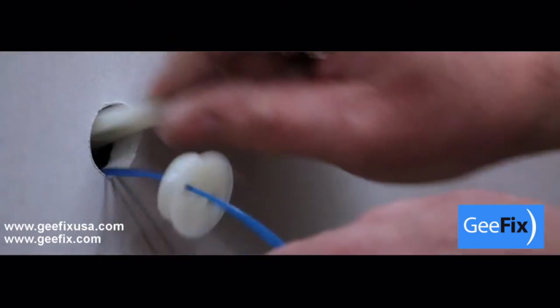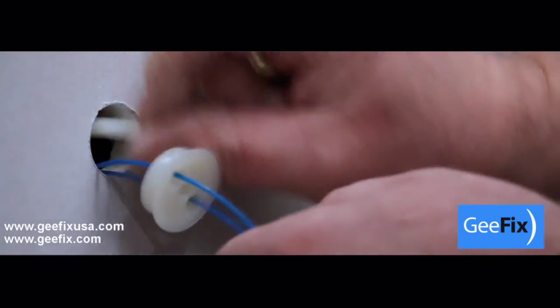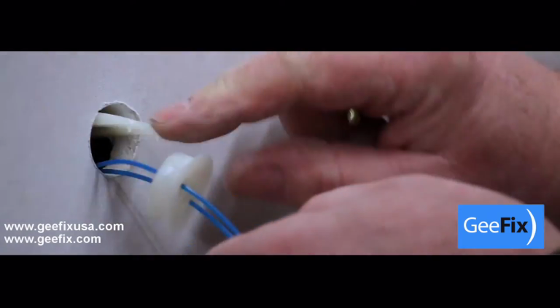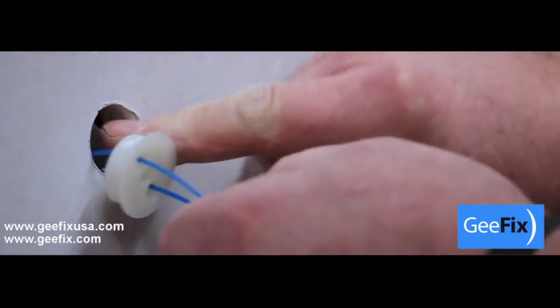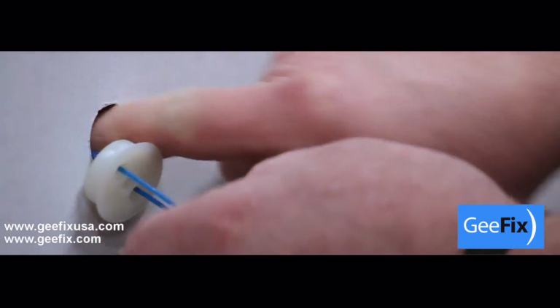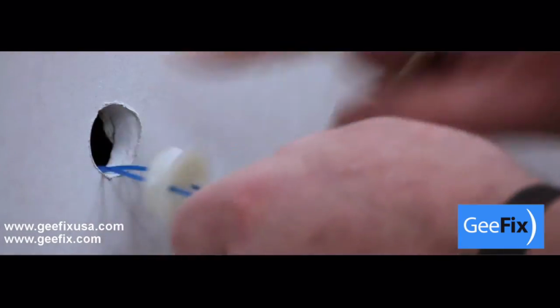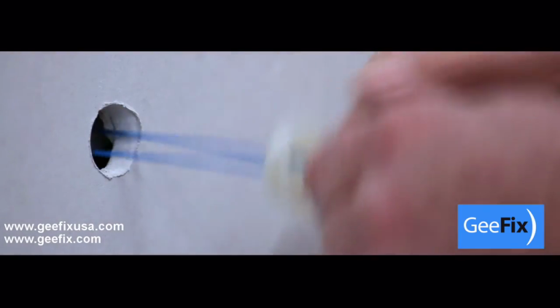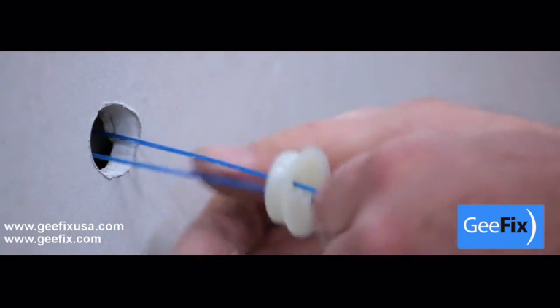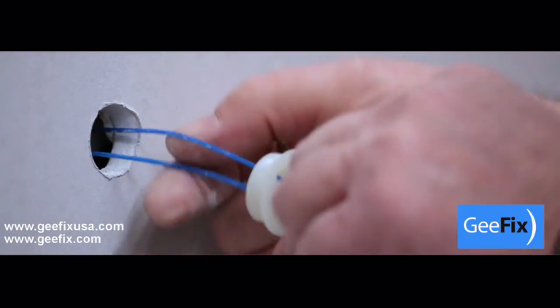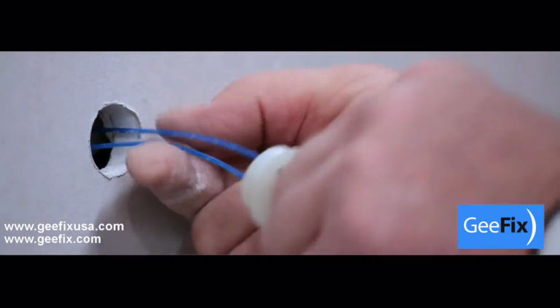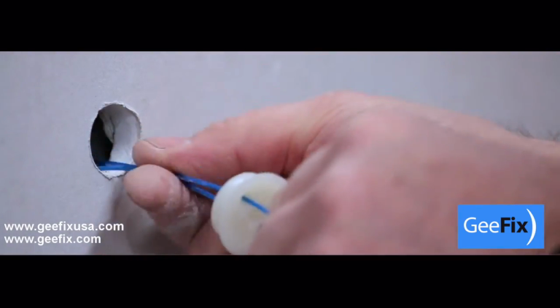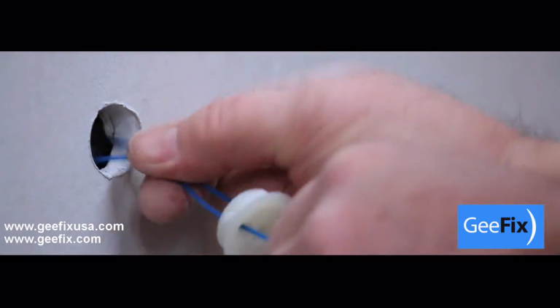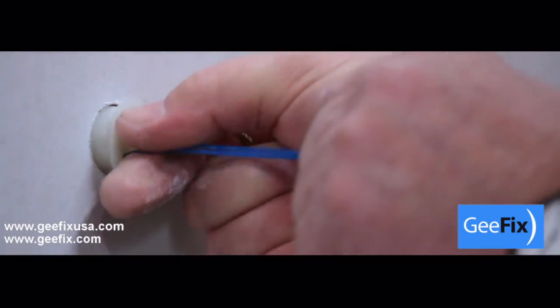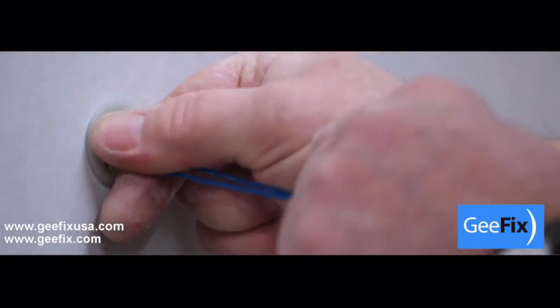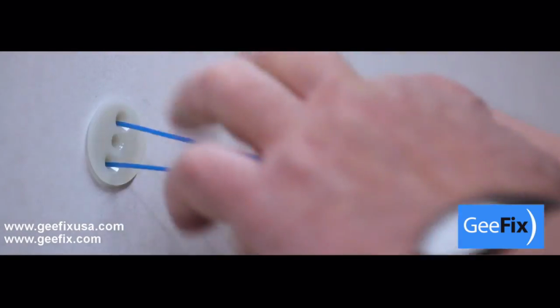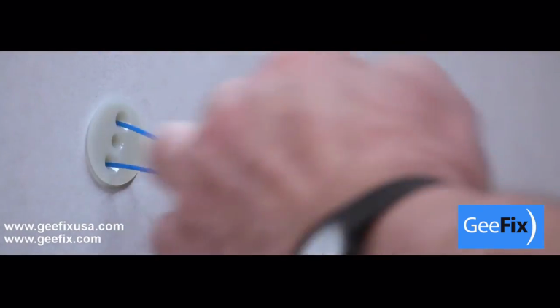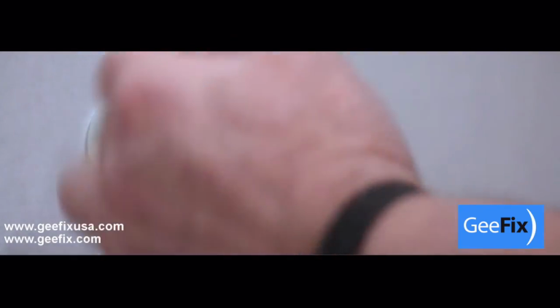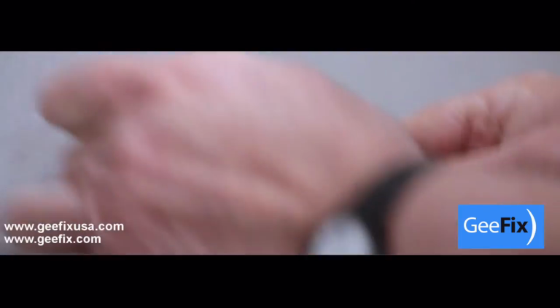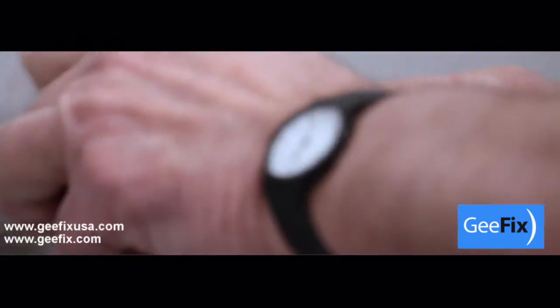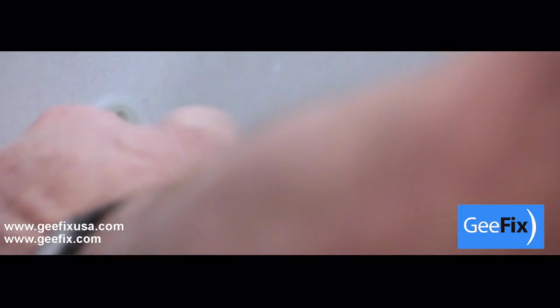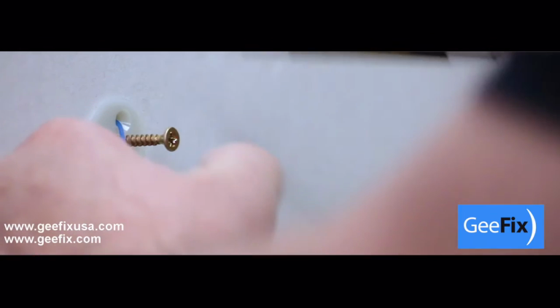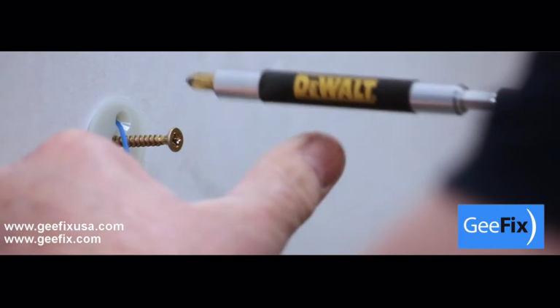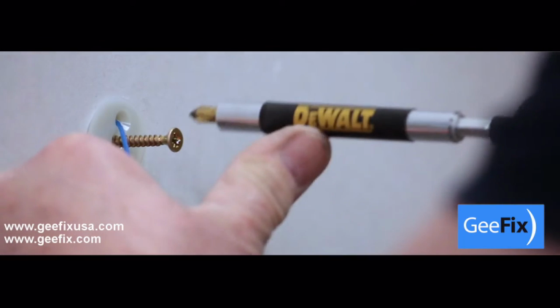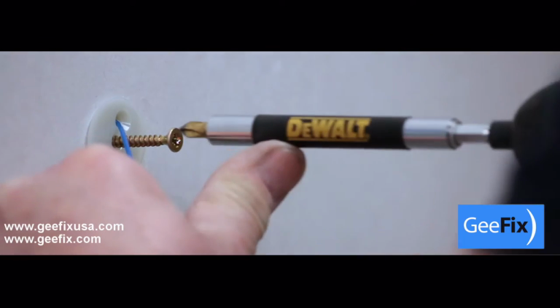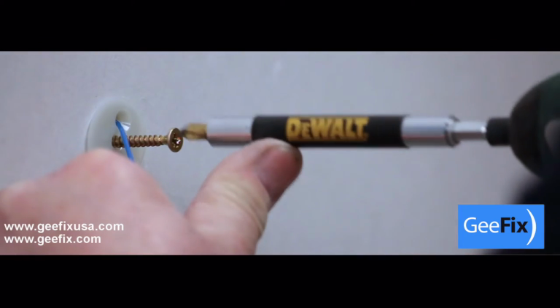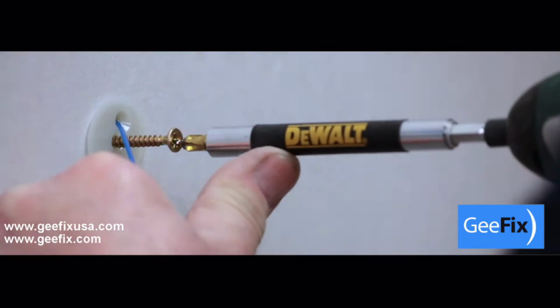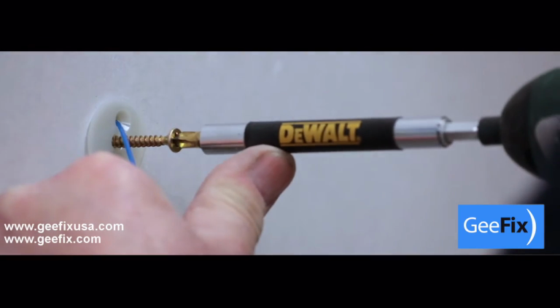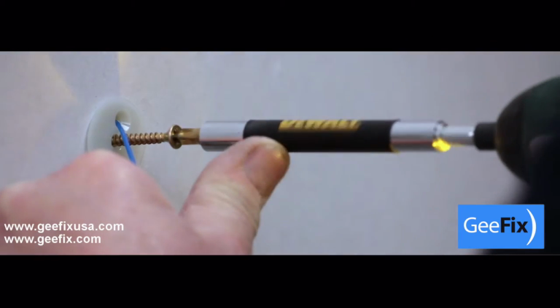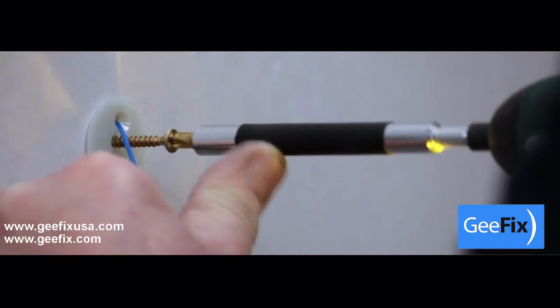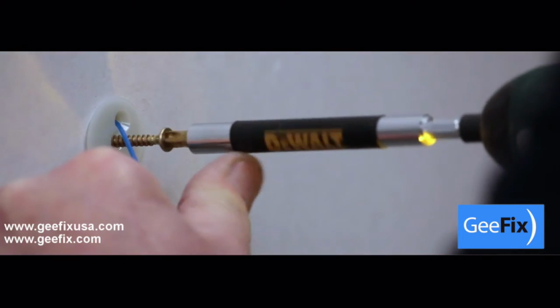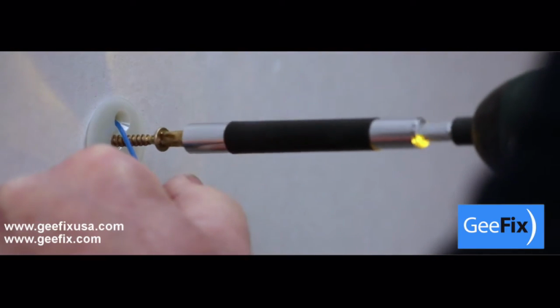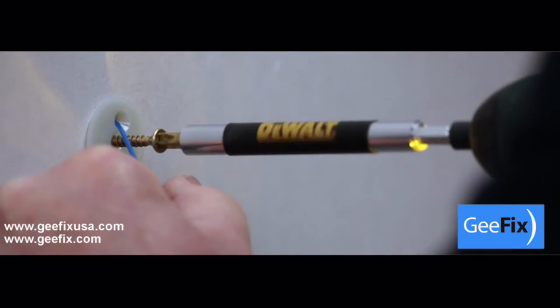Insert the GFIX into the cavity. Align the holes, insert and tighten the centre screw. Pull firmly on the nylon cord to prevent any rotation.